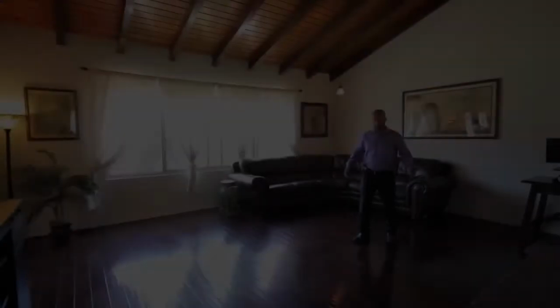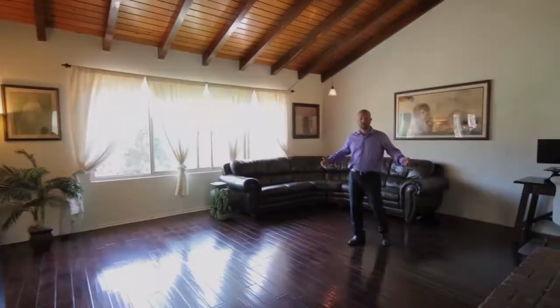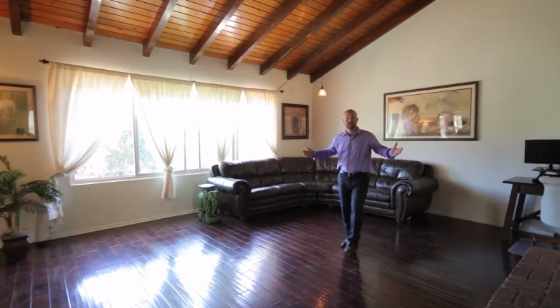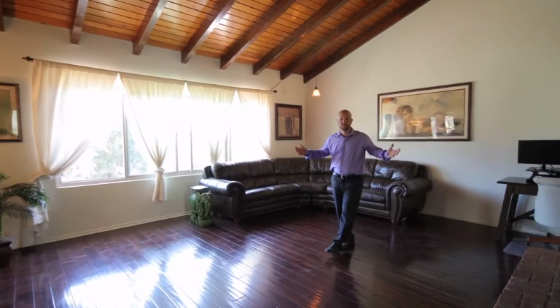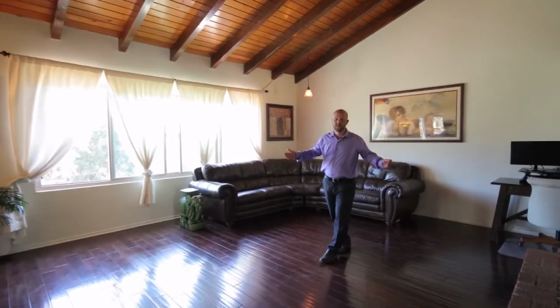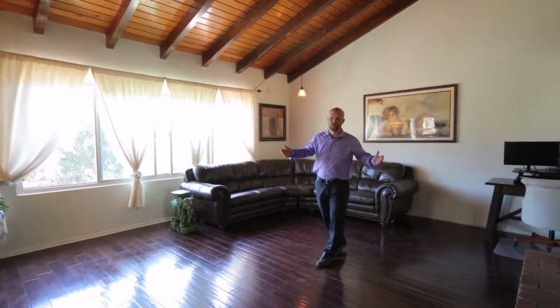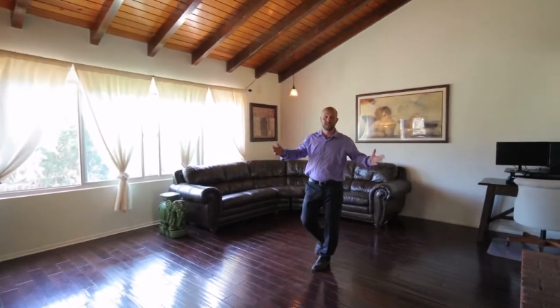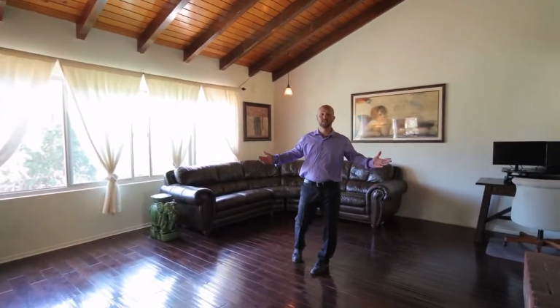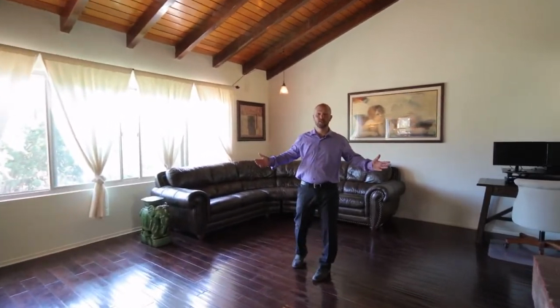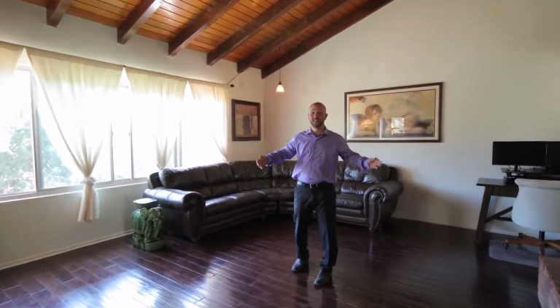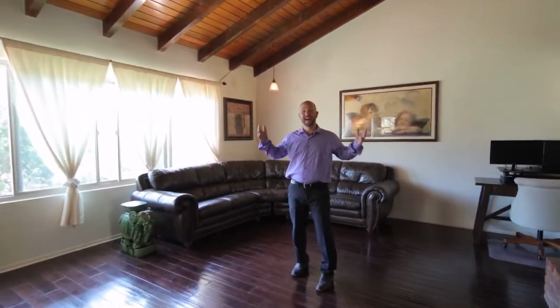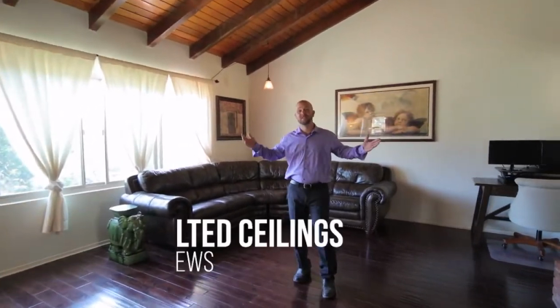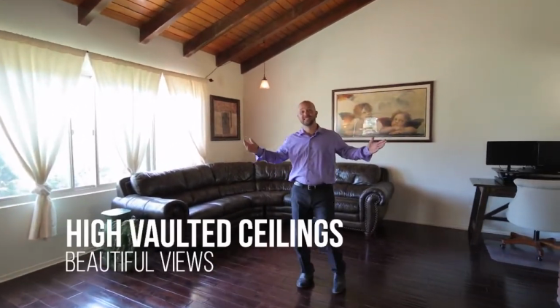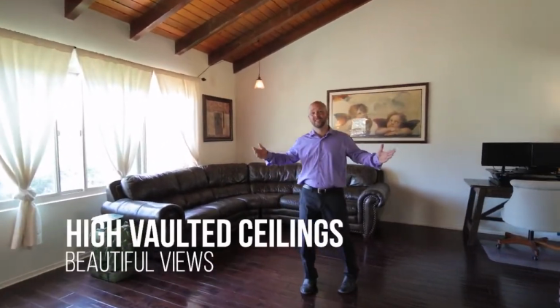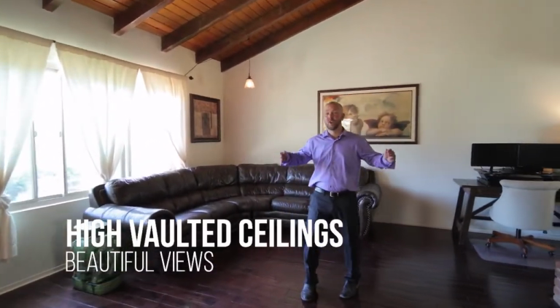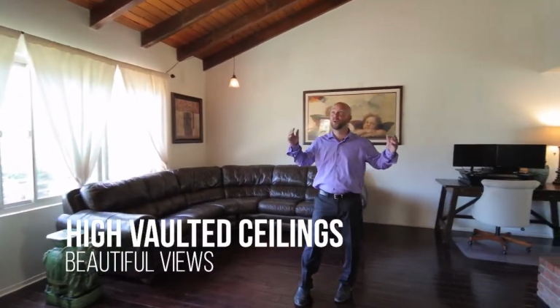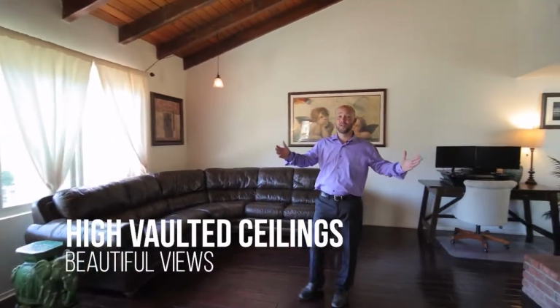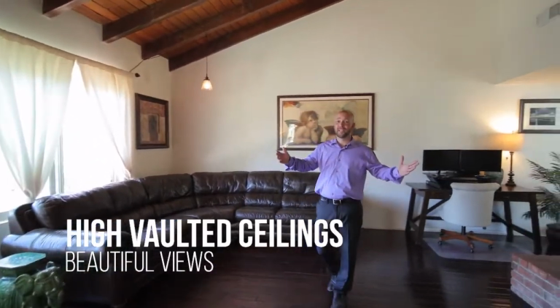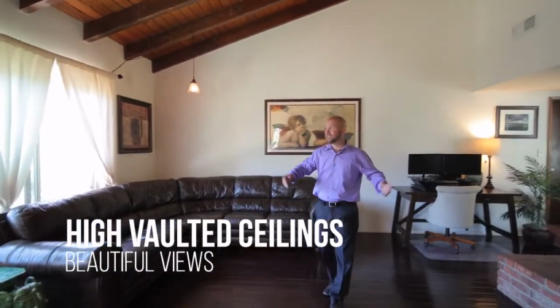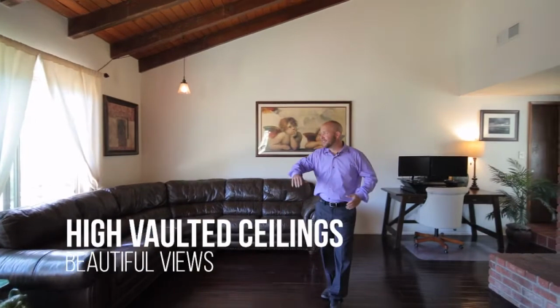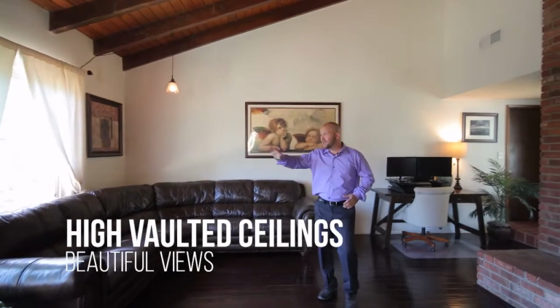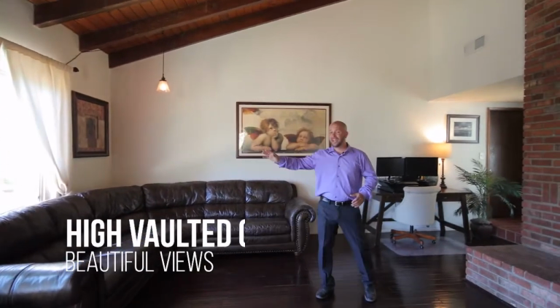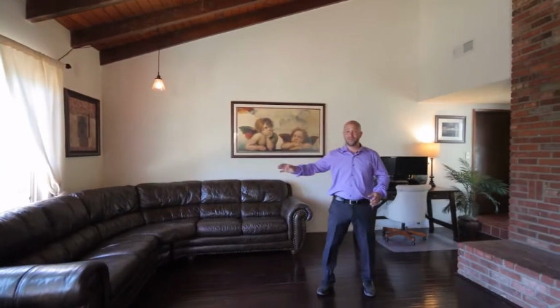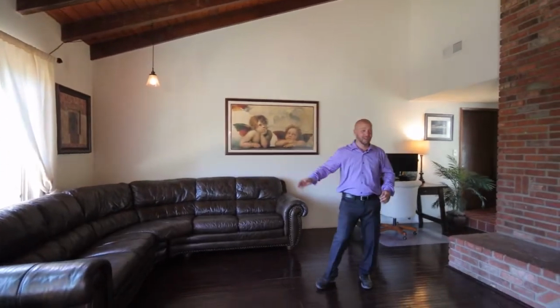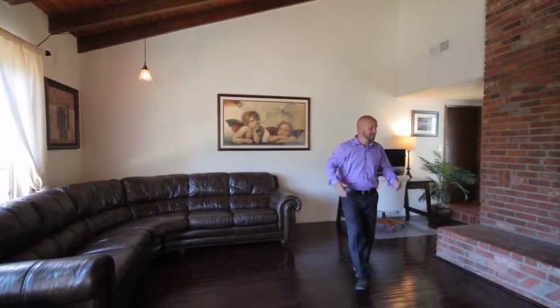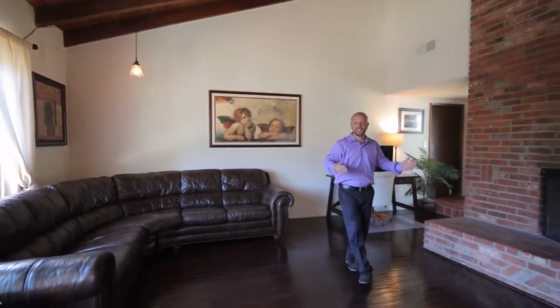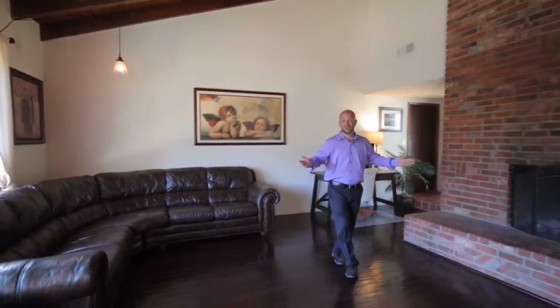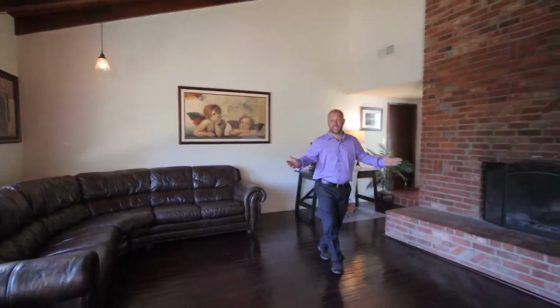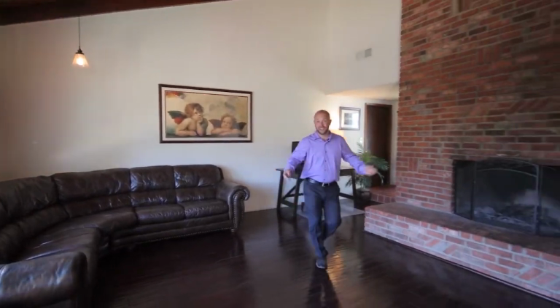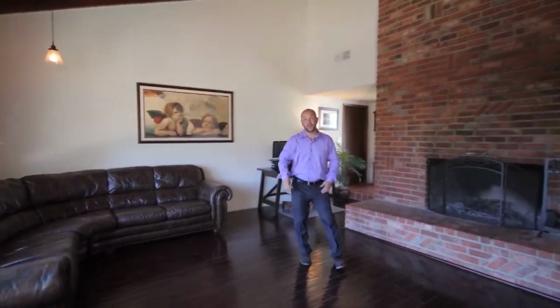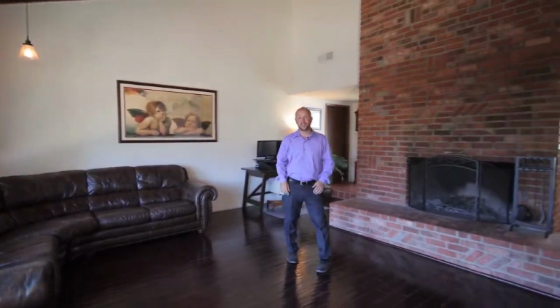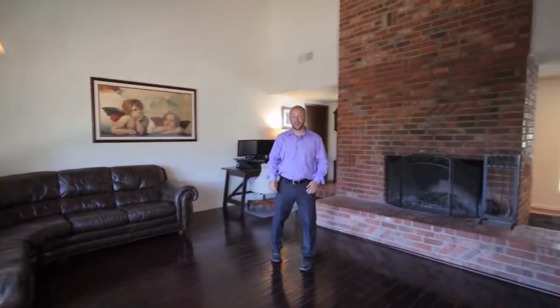As we come to the front room, it's a great living room with high vaulted ceilings, real wooden beams, views to die for, and if there's anything you want to change, we can do it for you.